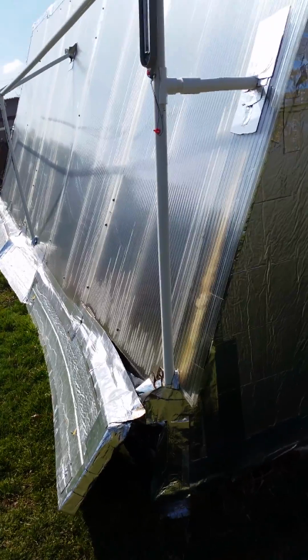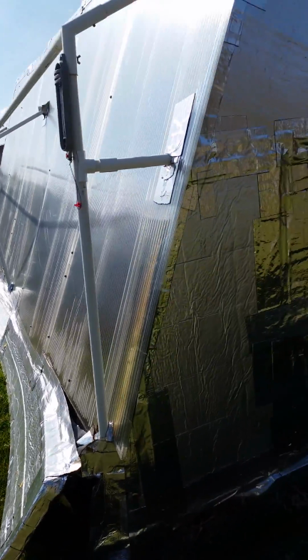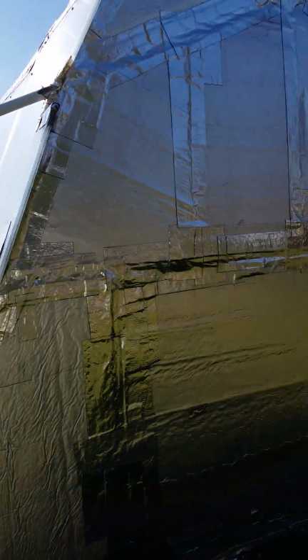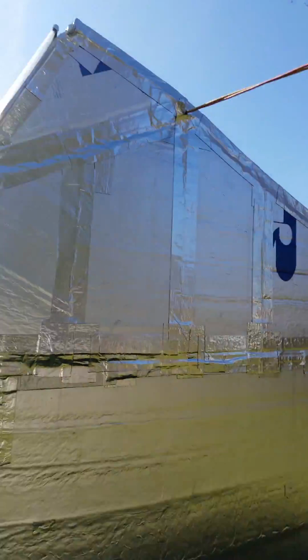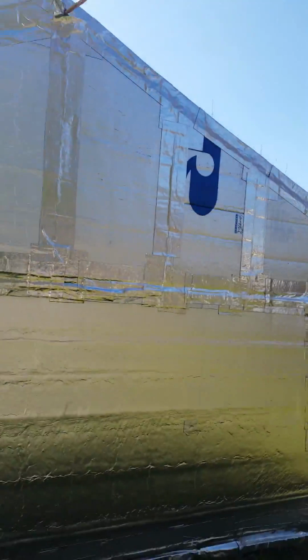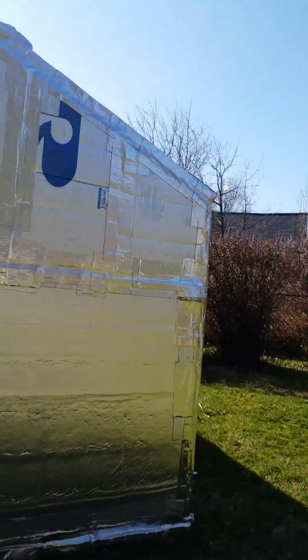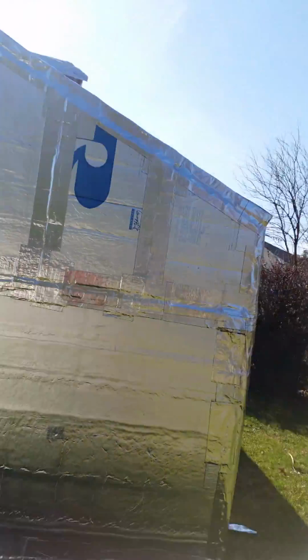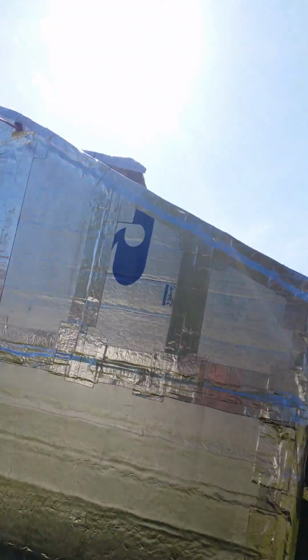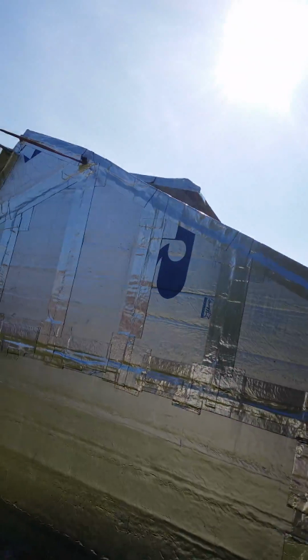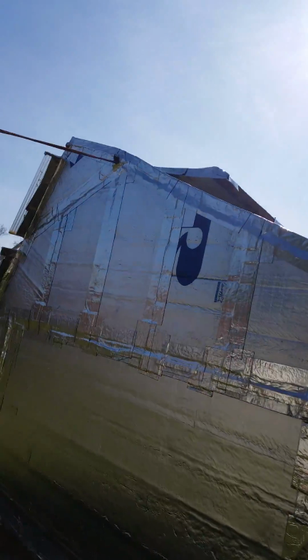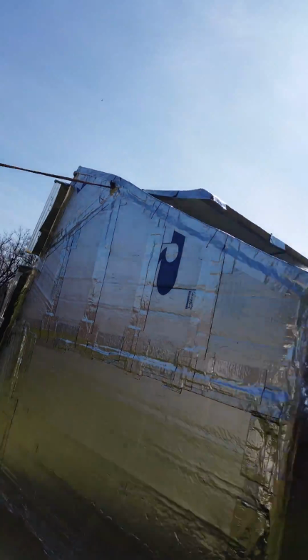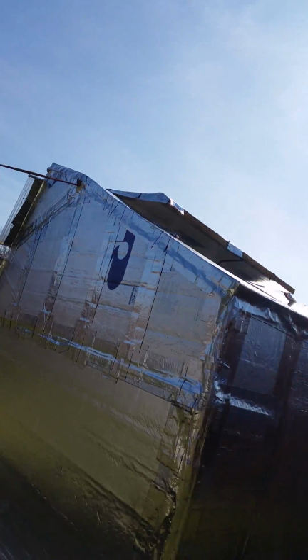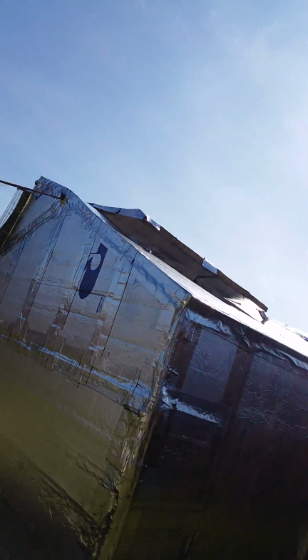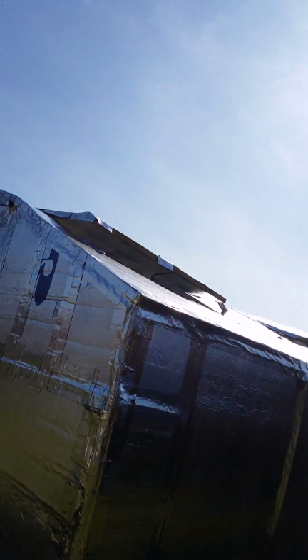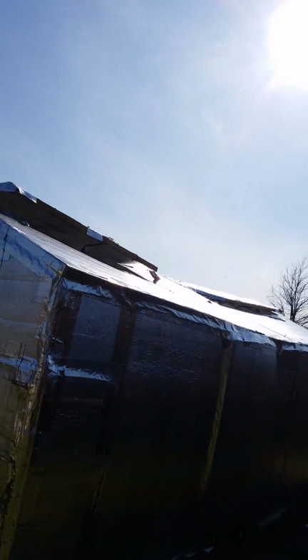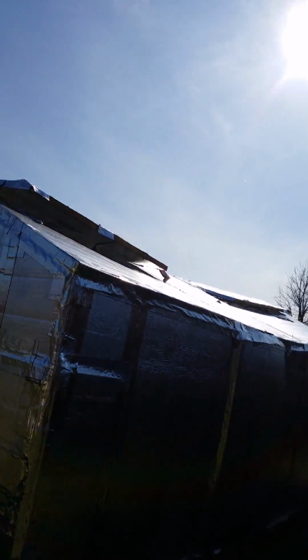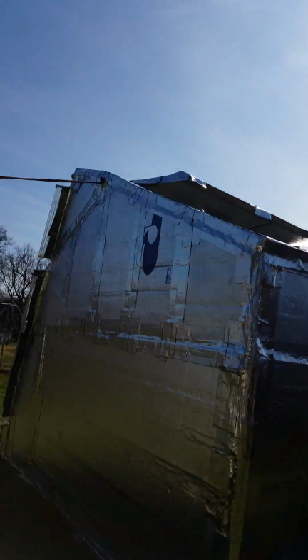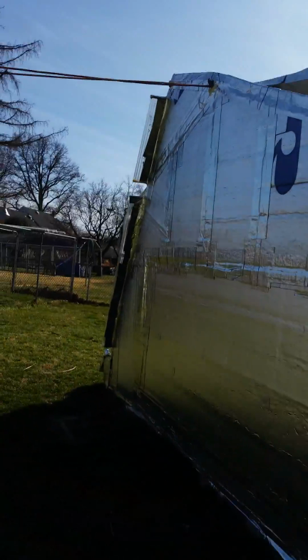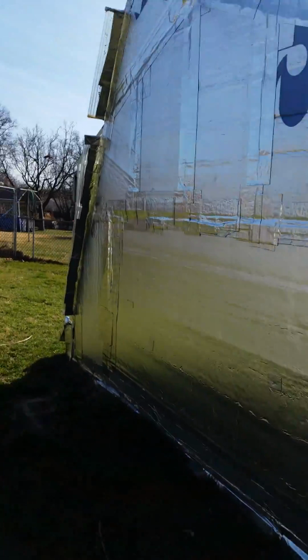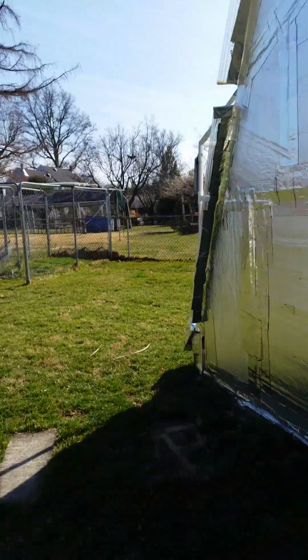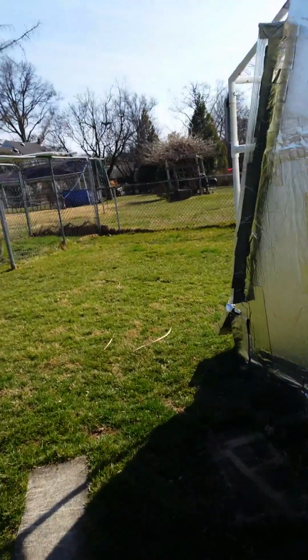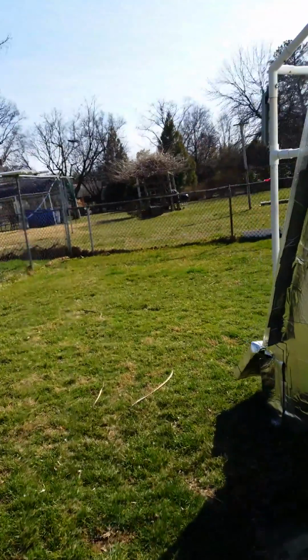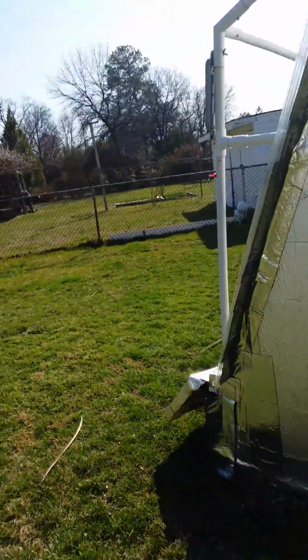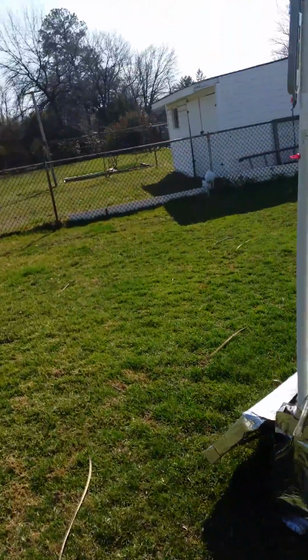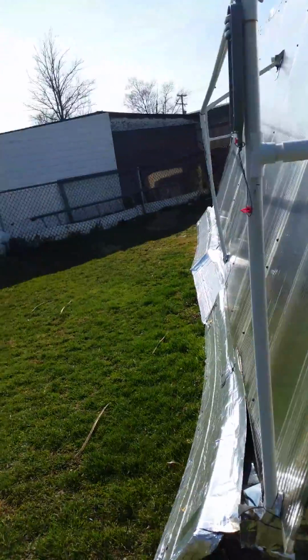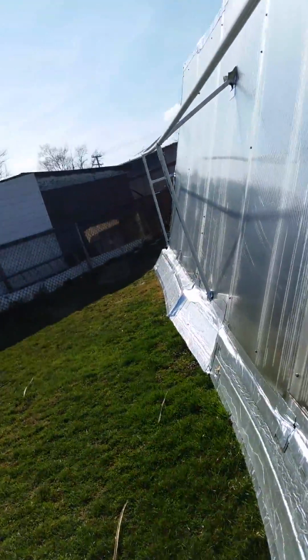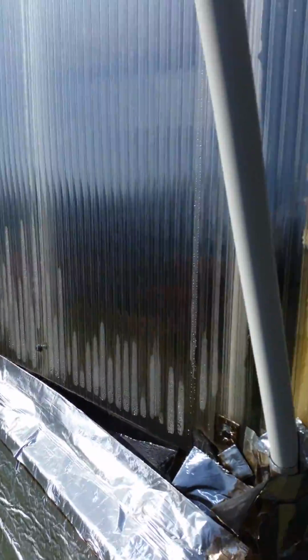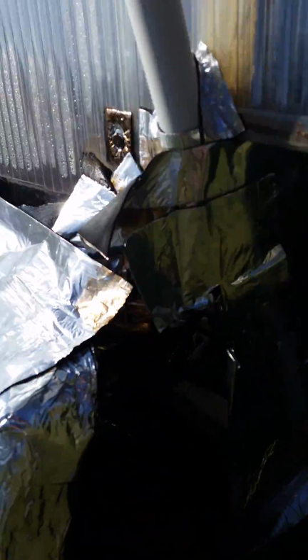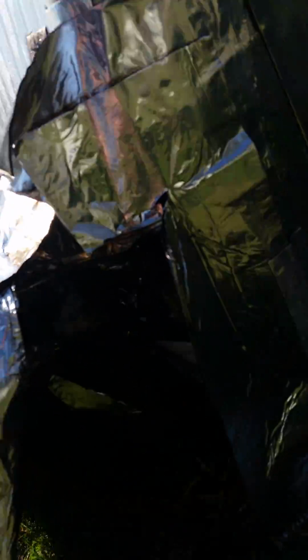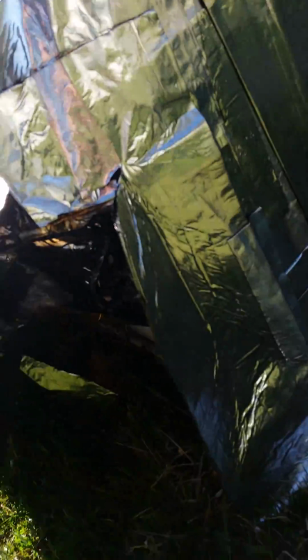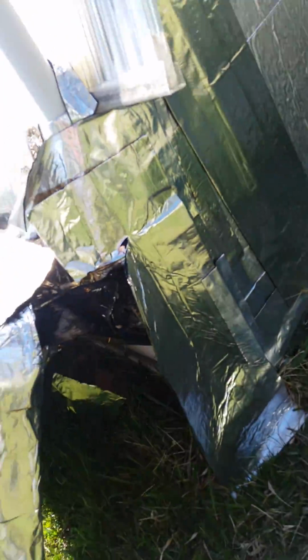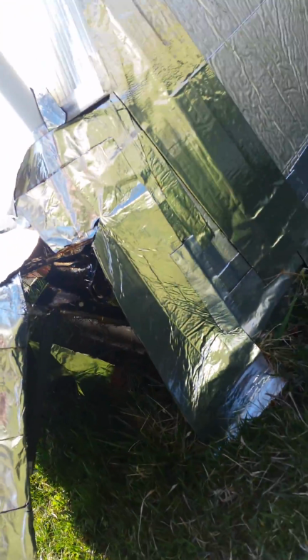and I also have automatic vents on the upper north roof that you can see there. They're basically these little wax-filled cylinders. You can kind of see one right here,